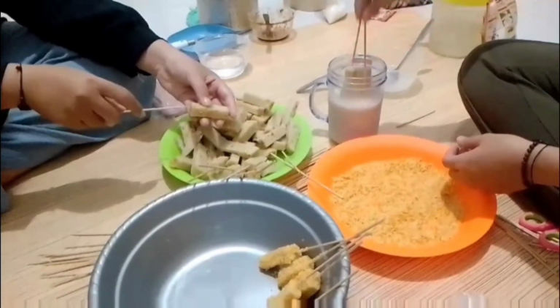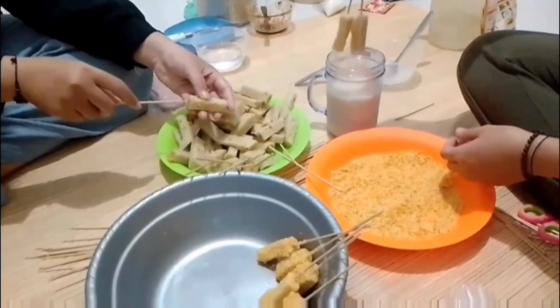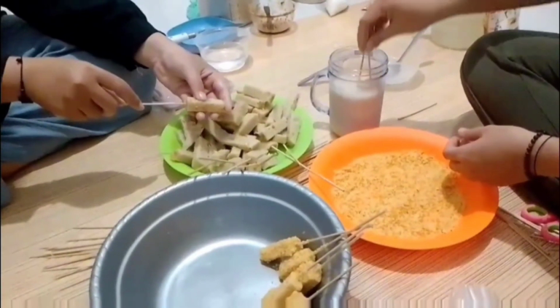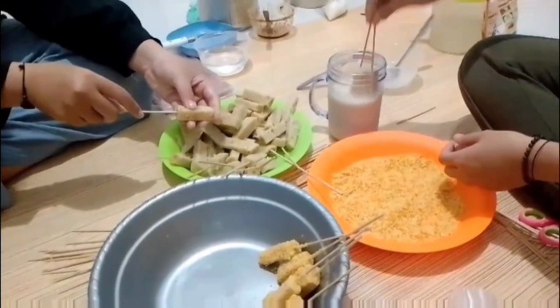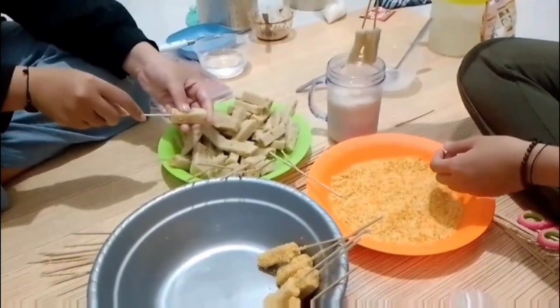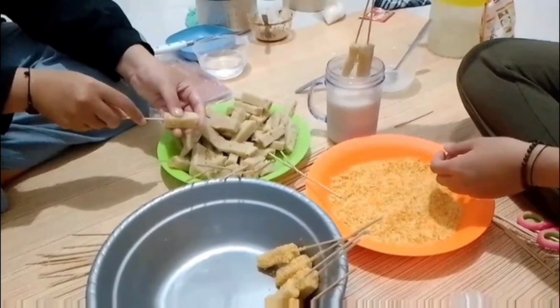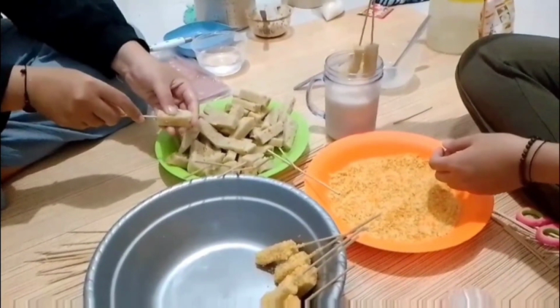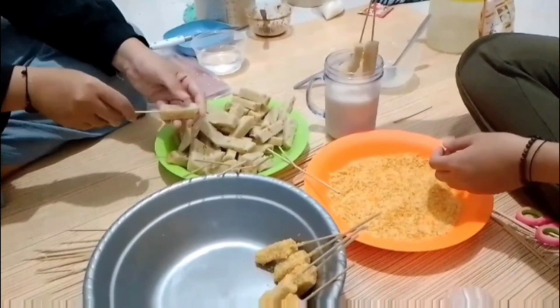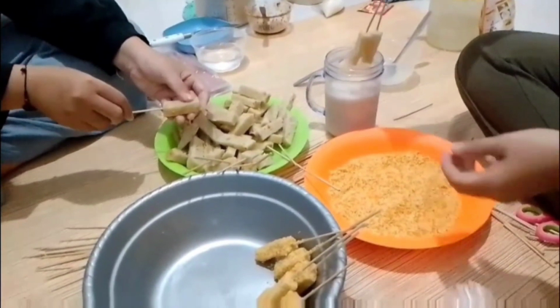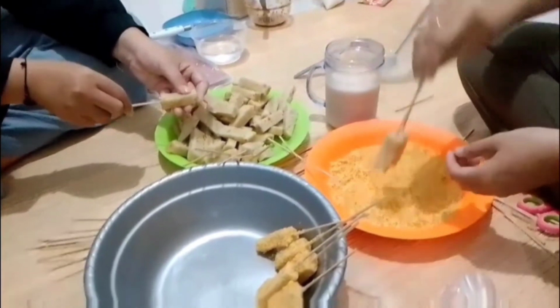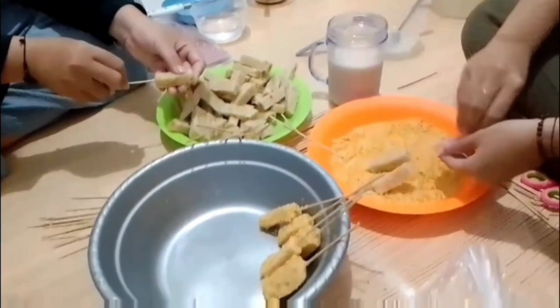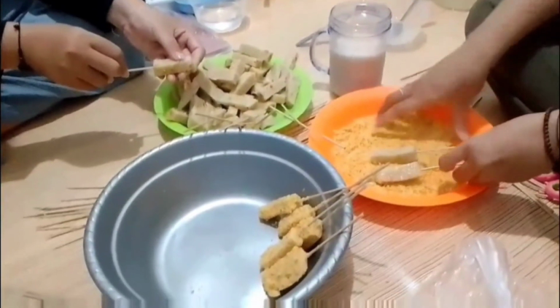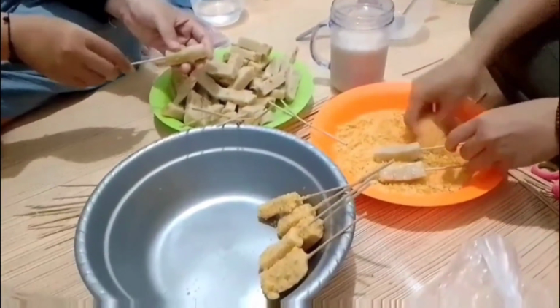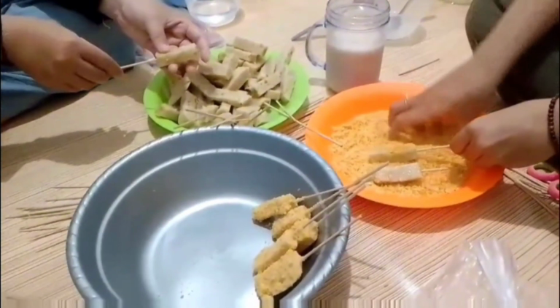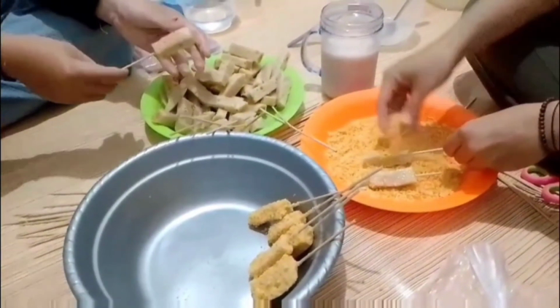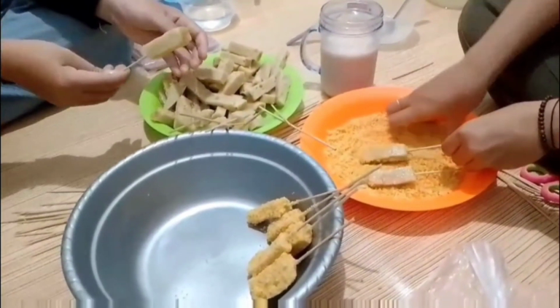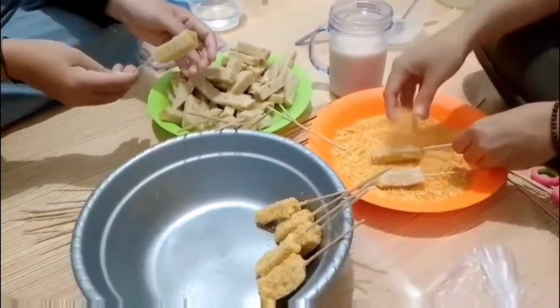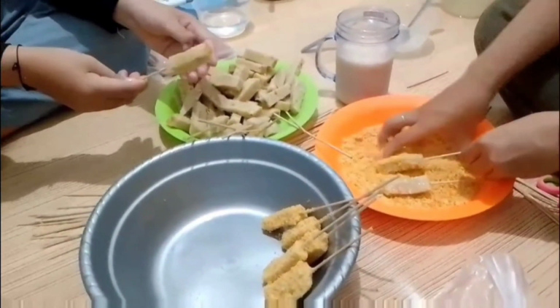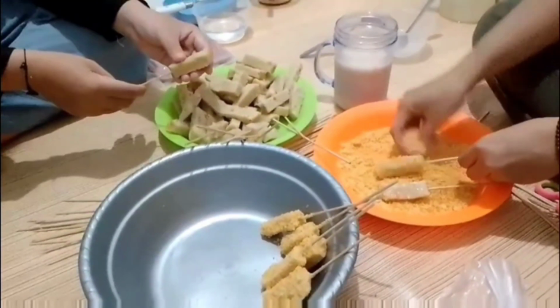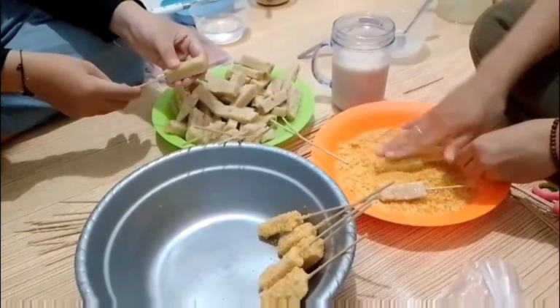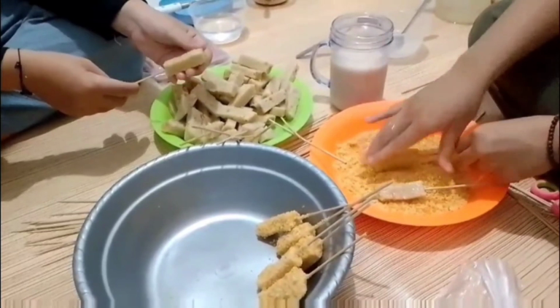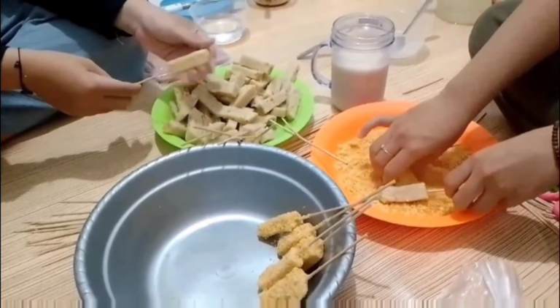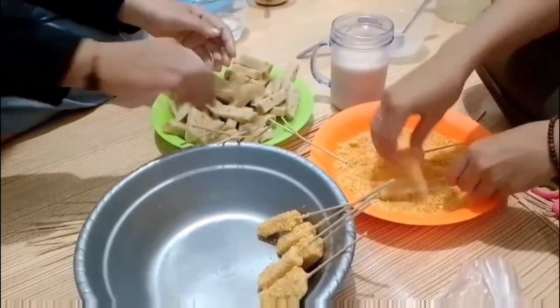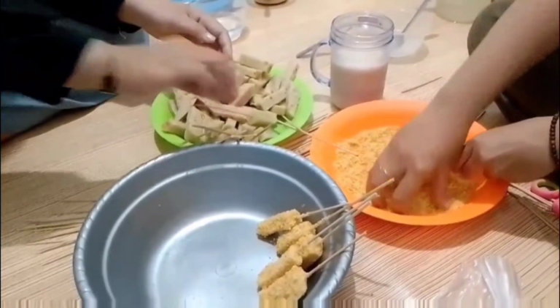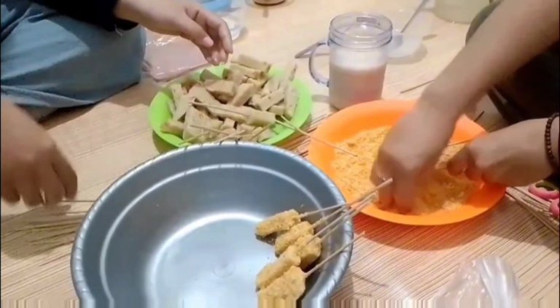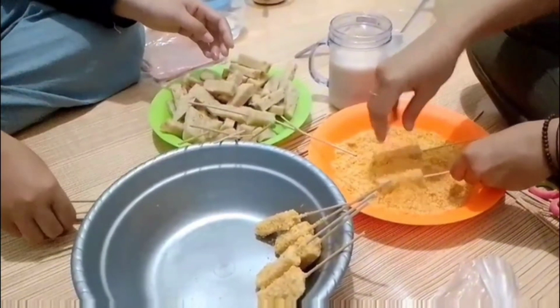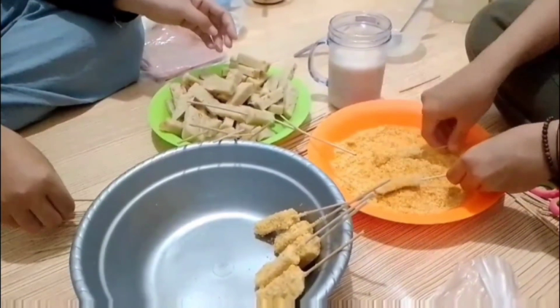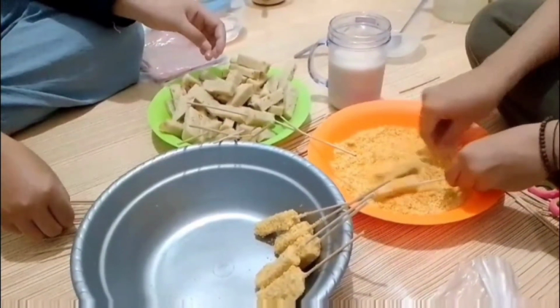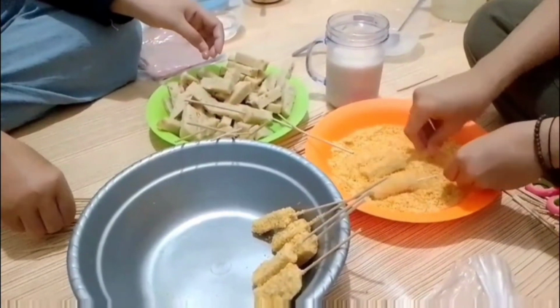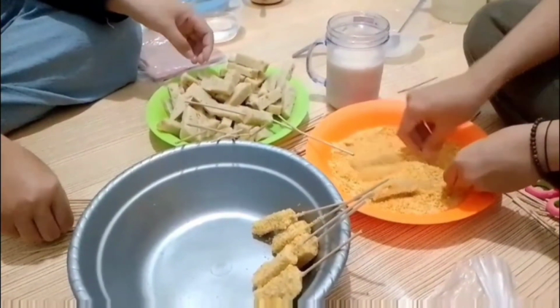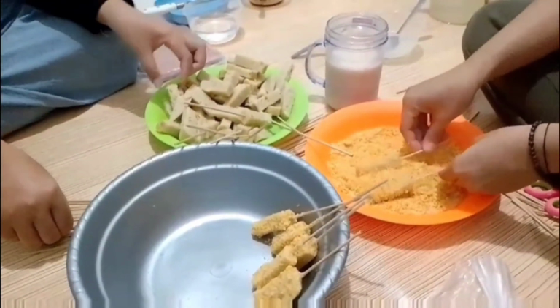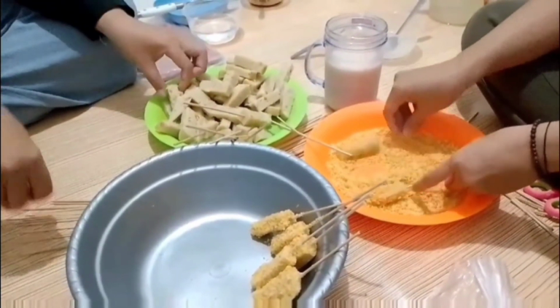Ketika sudah, maka dipotong-potong menjadi kotak atau seperti stick seperti ini, kemudian dibaluri dengan tepung panir. Jangan lupa untuk menambahkan susu di air baluran dengan telur.